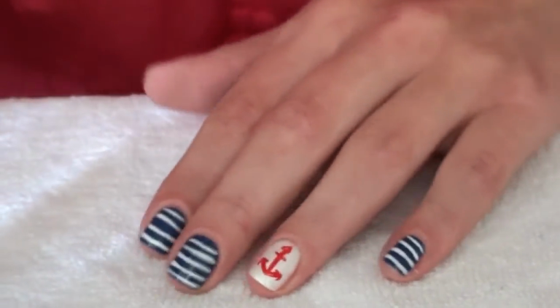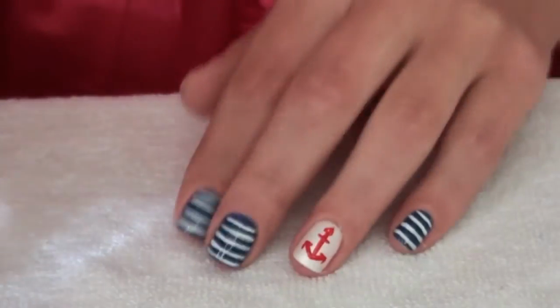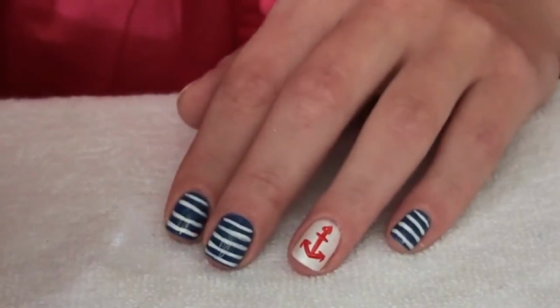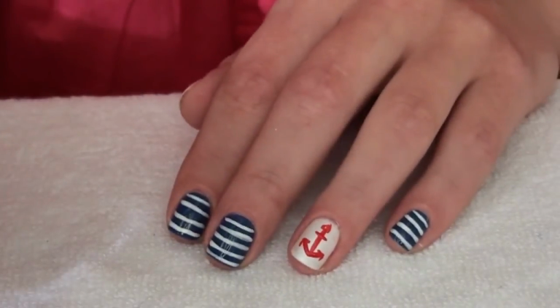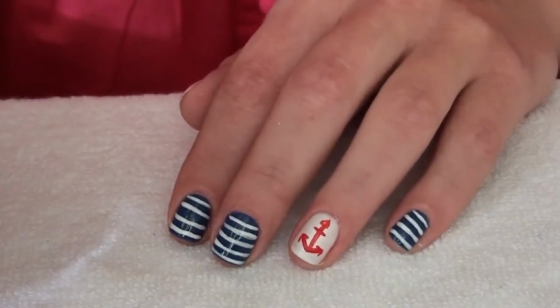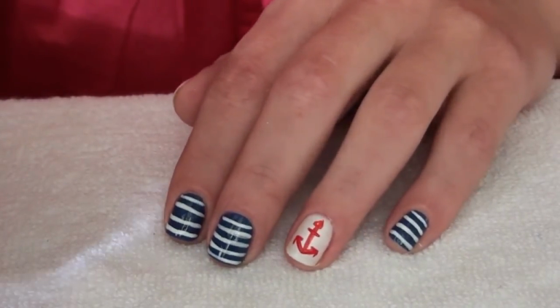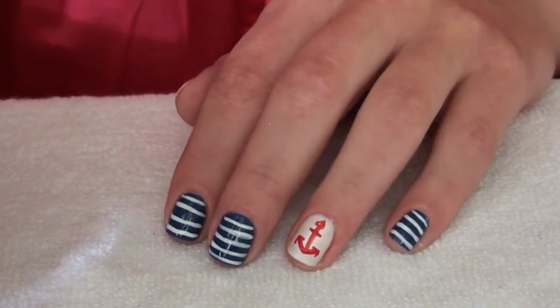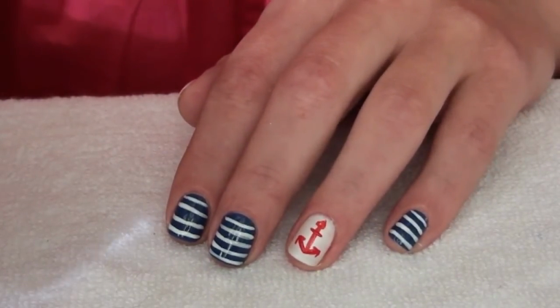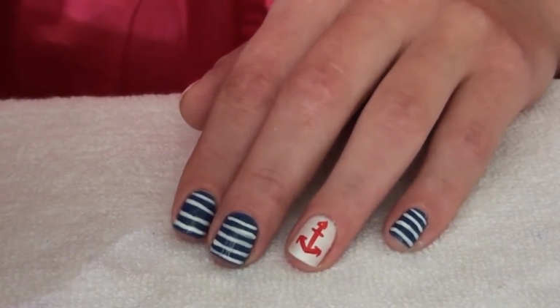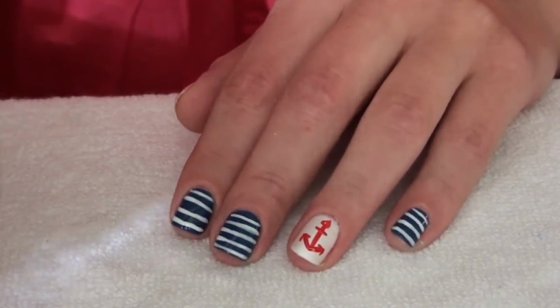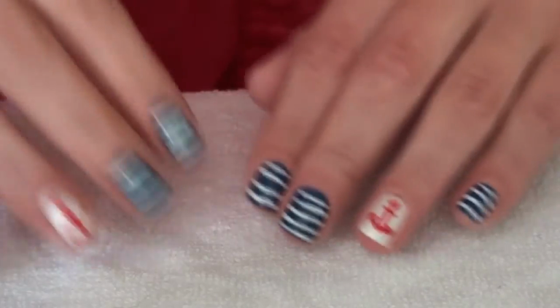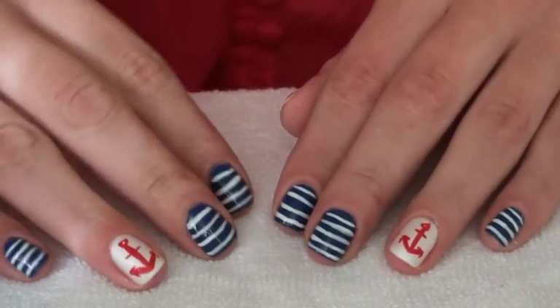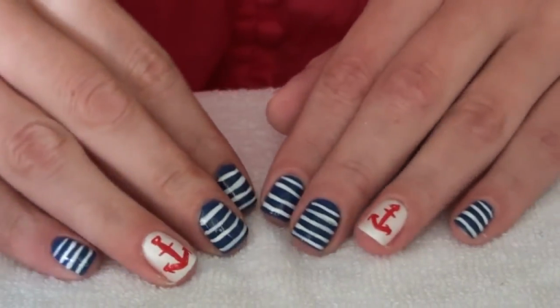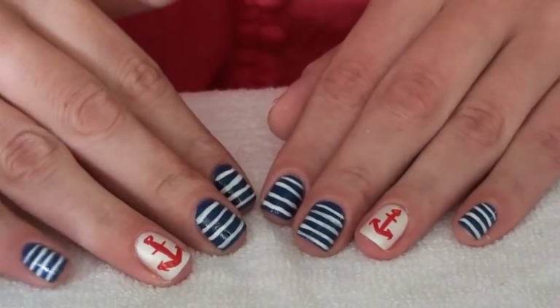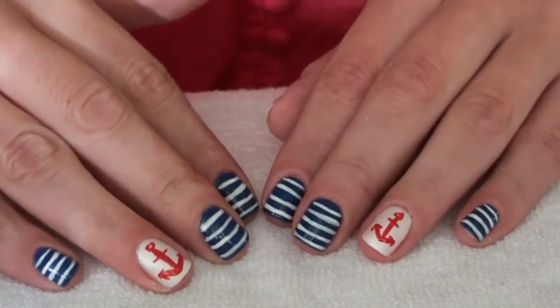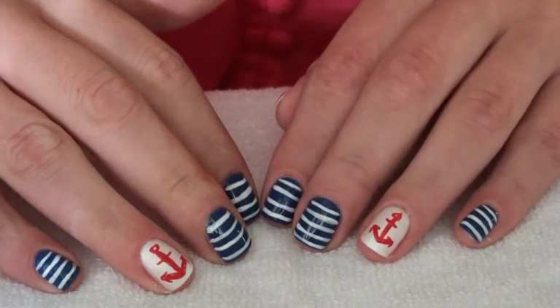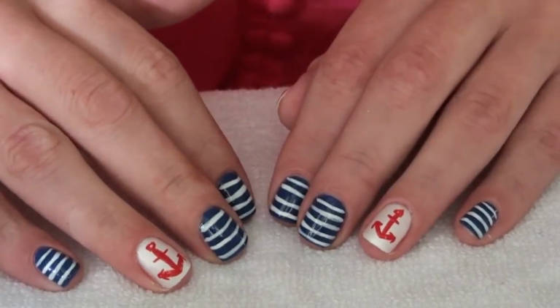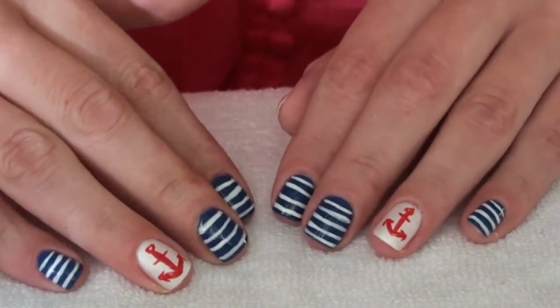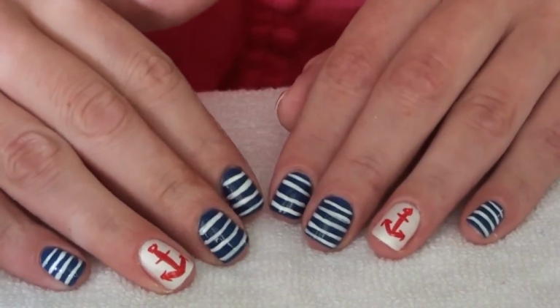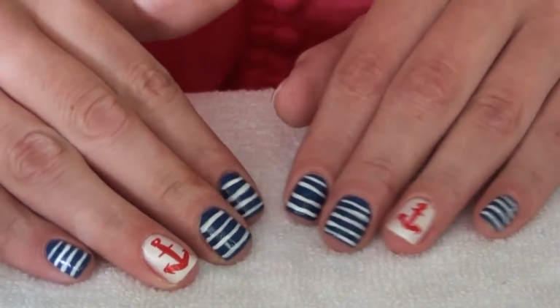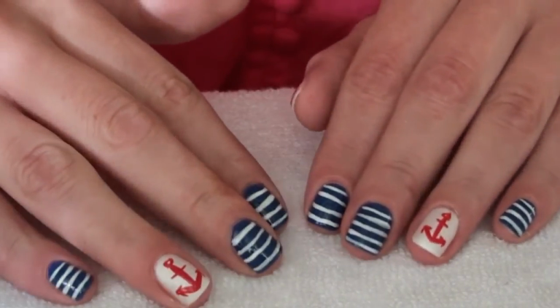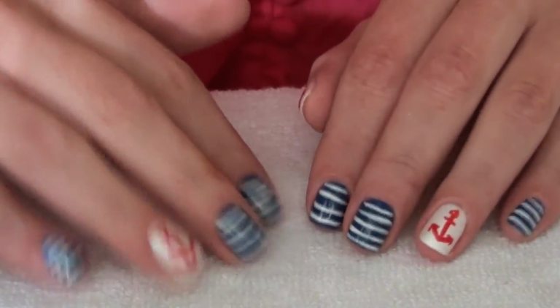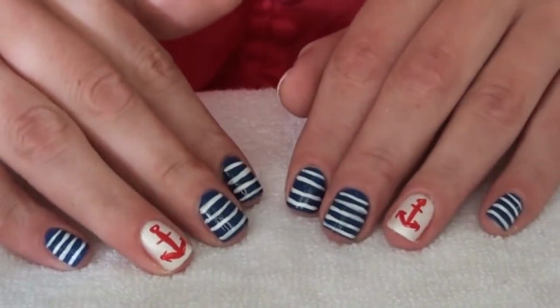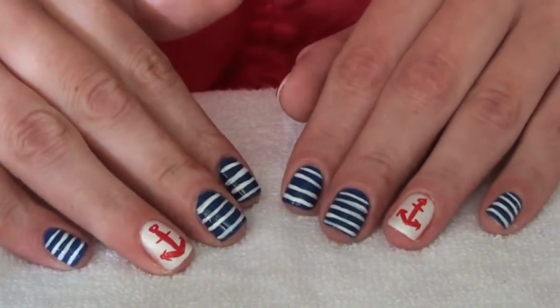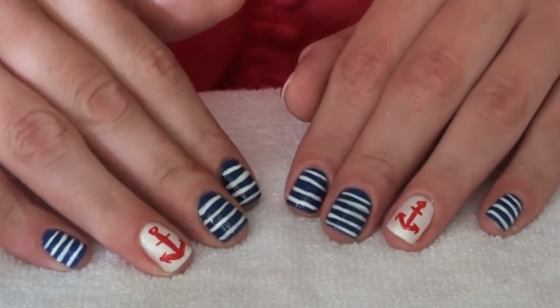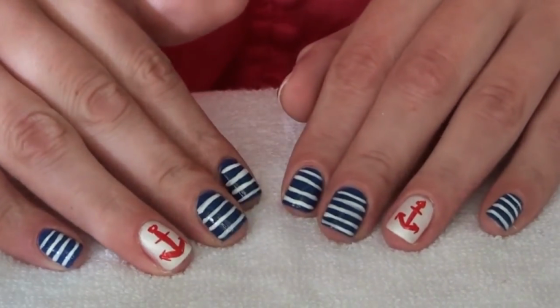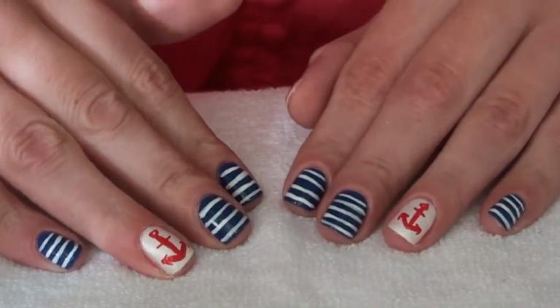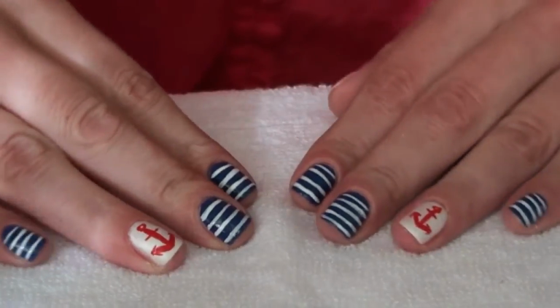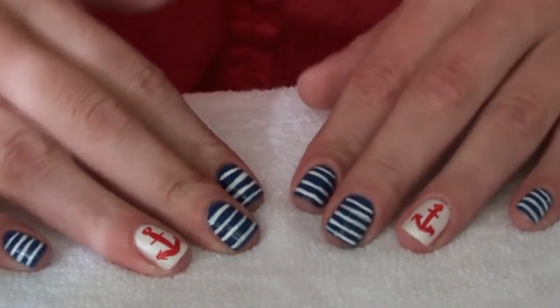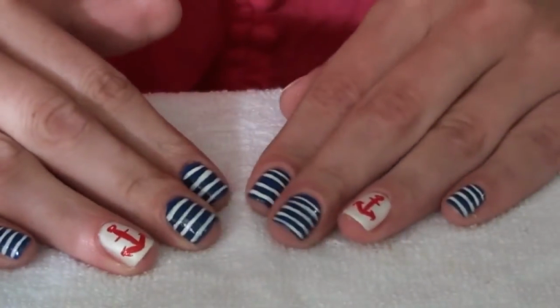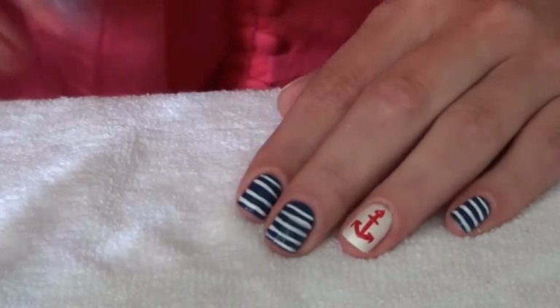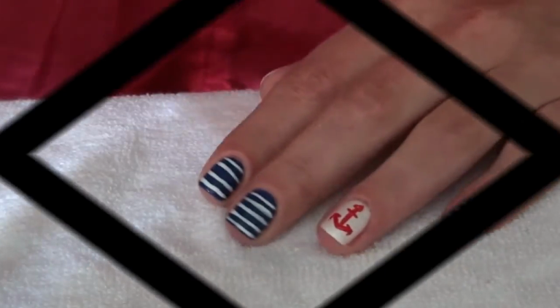And that's it, you guys. You just wait for it to dry and apply your favorite top coat. I hope you enjoyed that, and maybe try it out. Have a wonderful, wonderful summer season. Bye guys, see you.